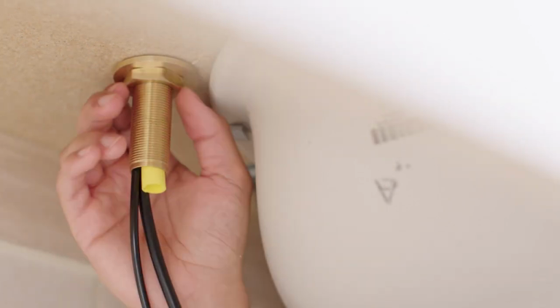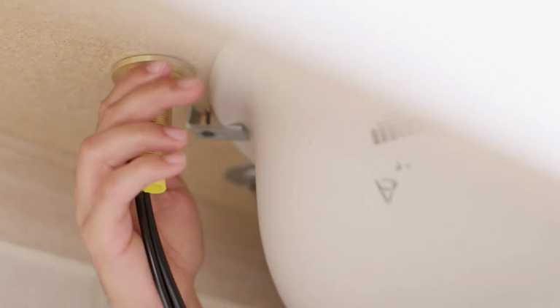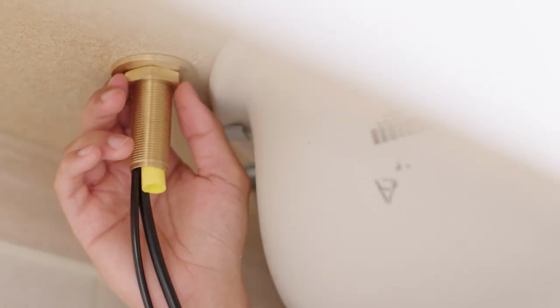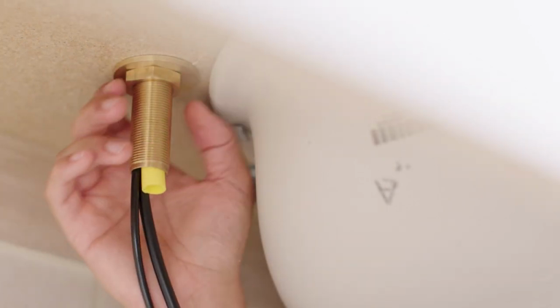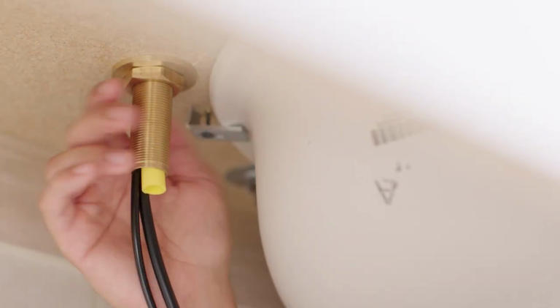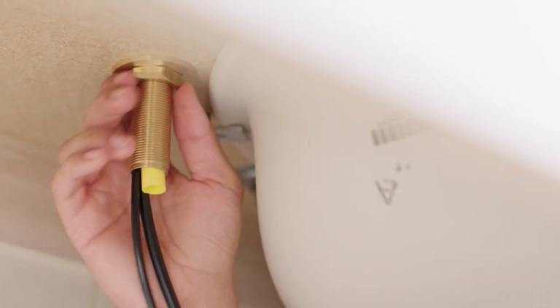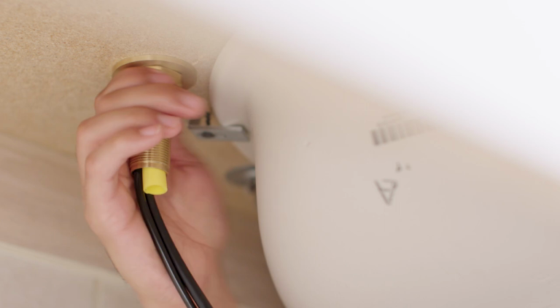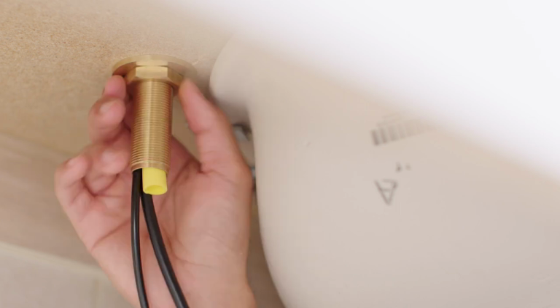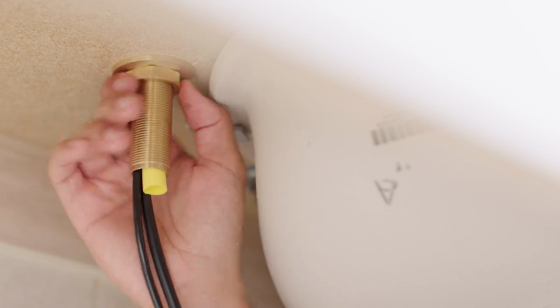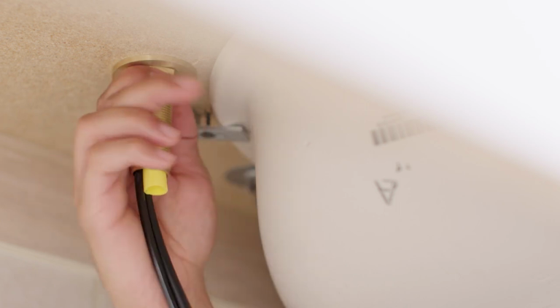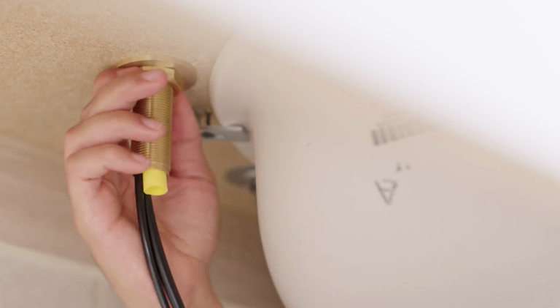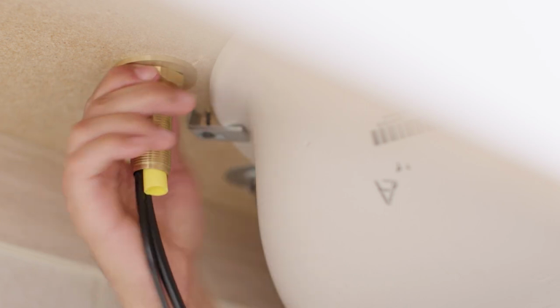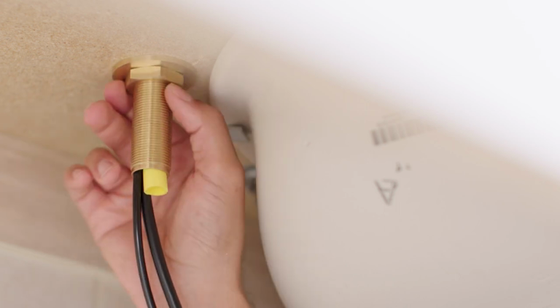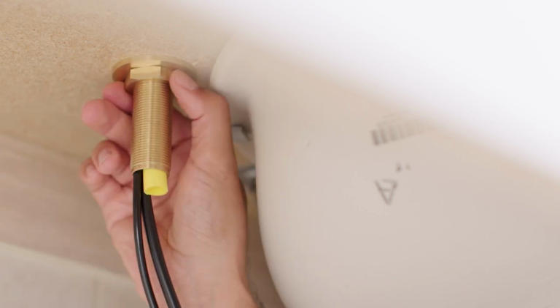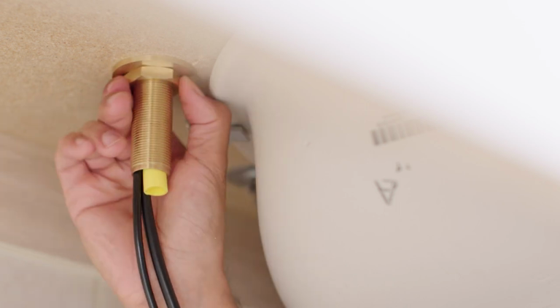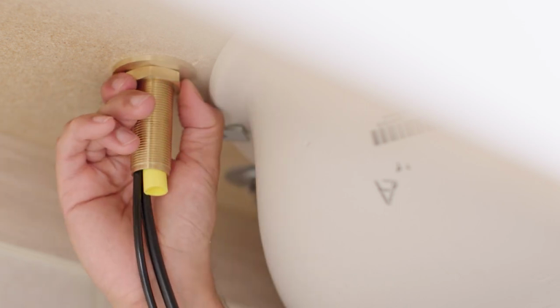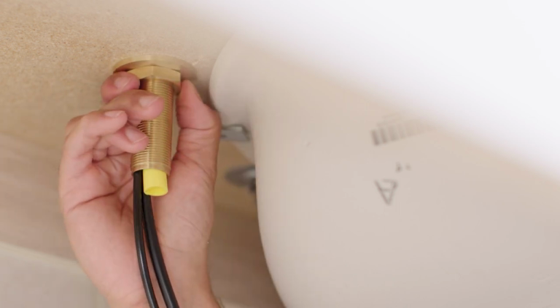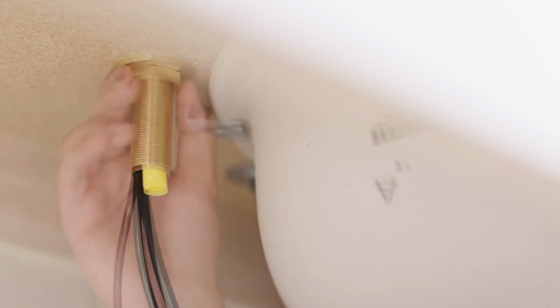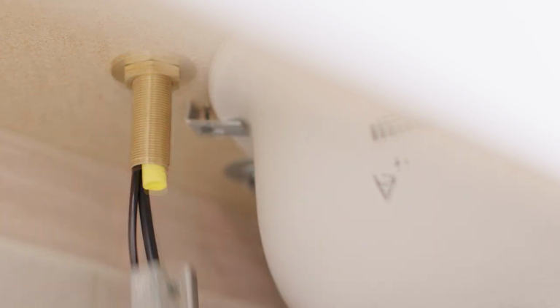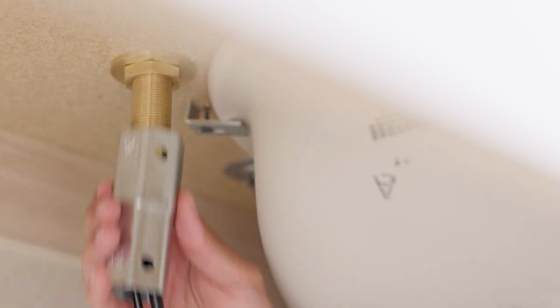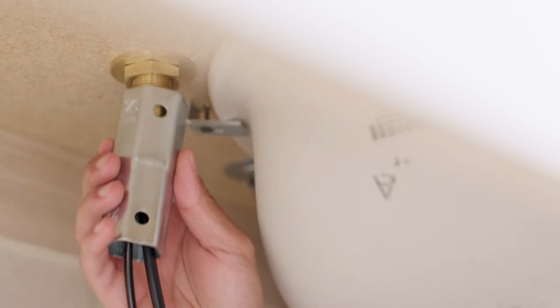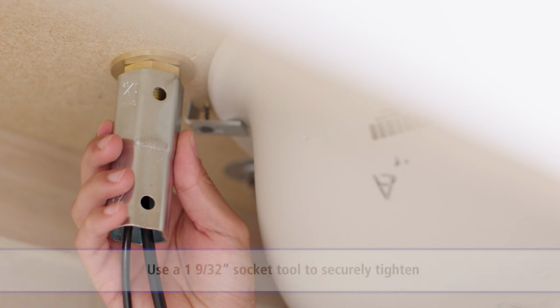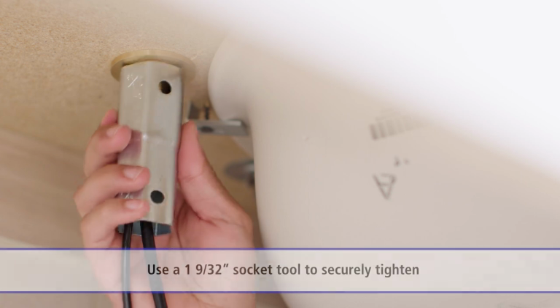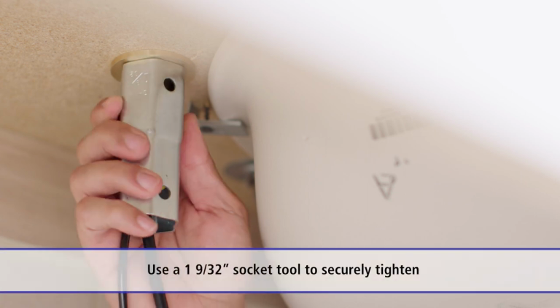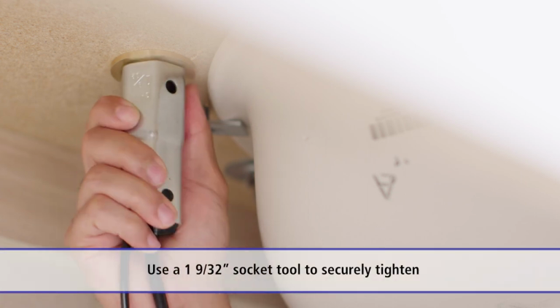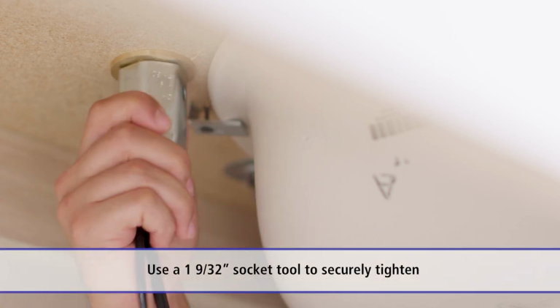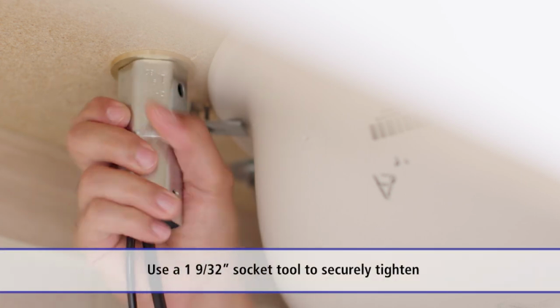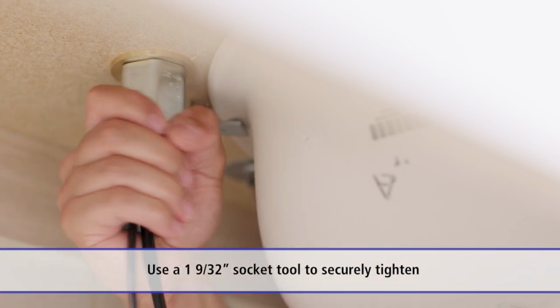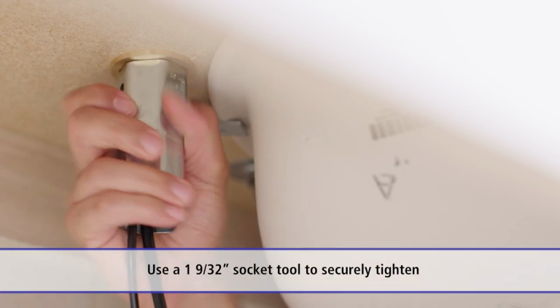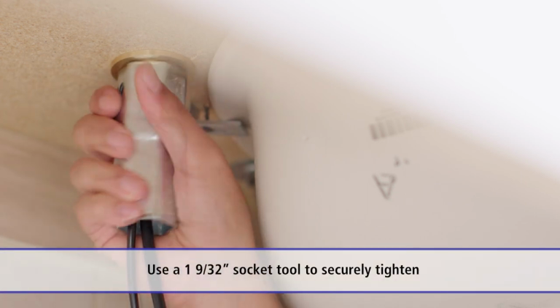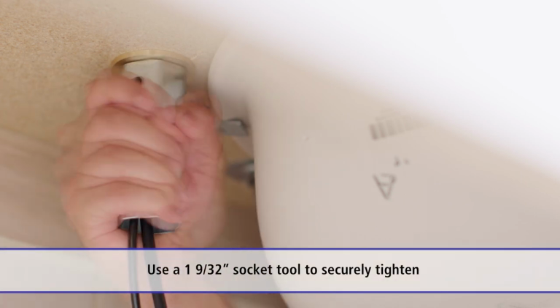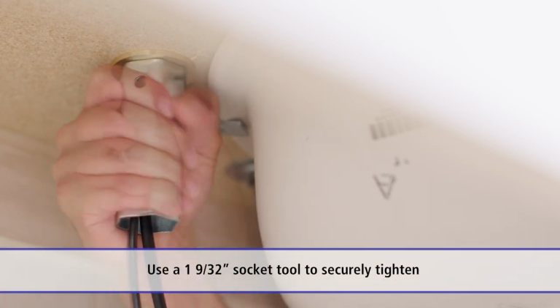Please note, for proper installation, the countertop thickness cannot exceed two and a quarter inch. Use a one and nine thirty-second inch socket tool to ensure secure installation.